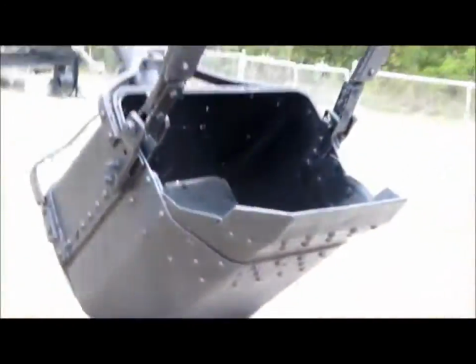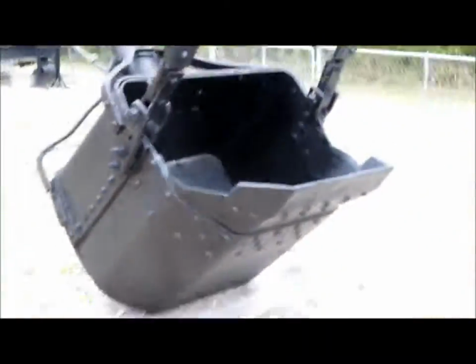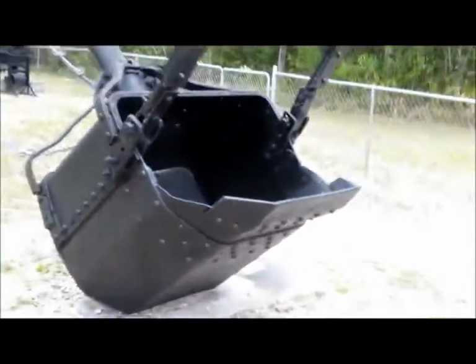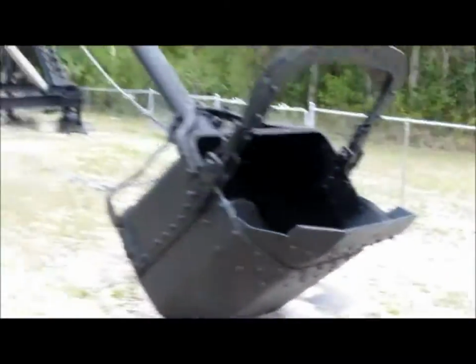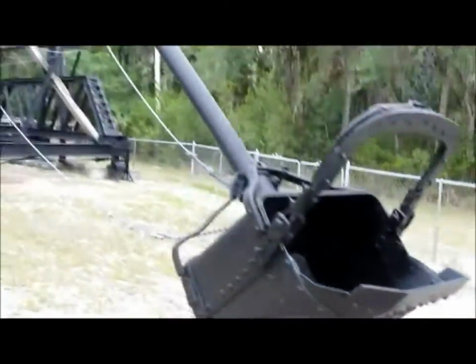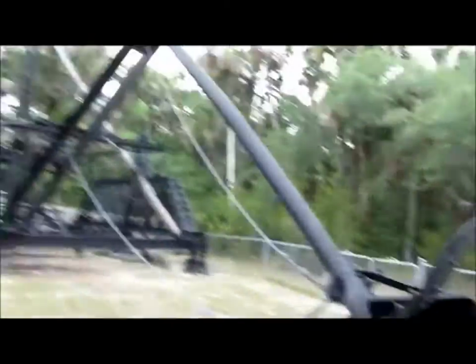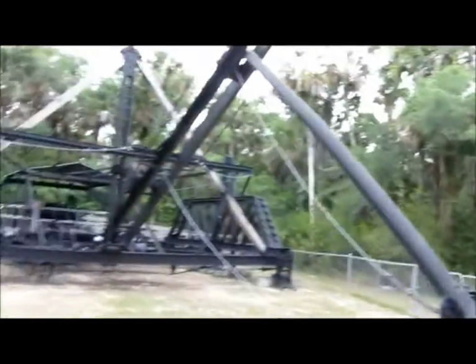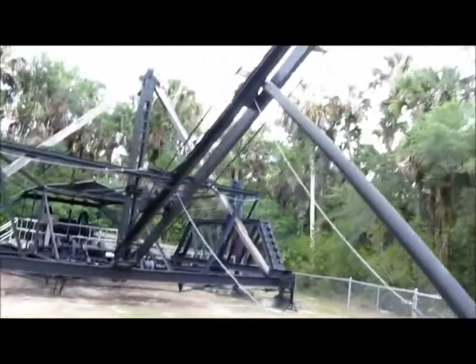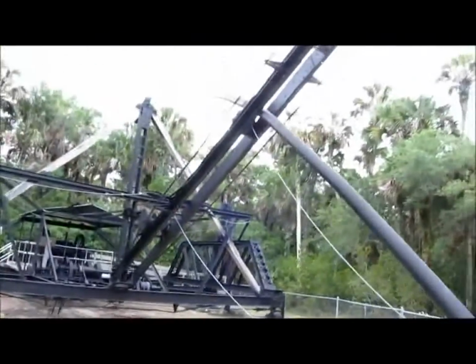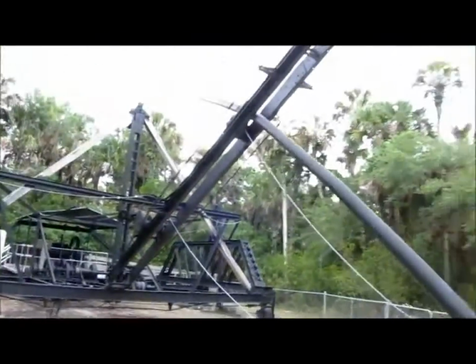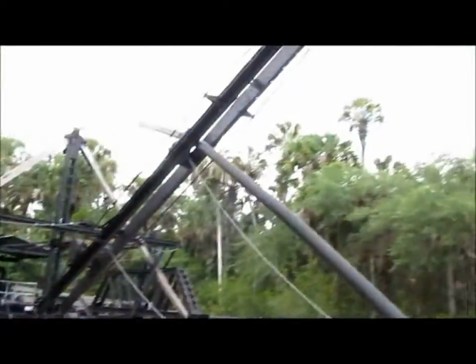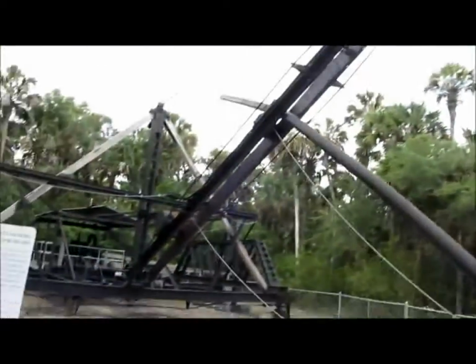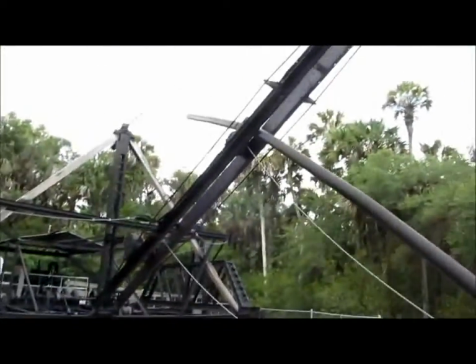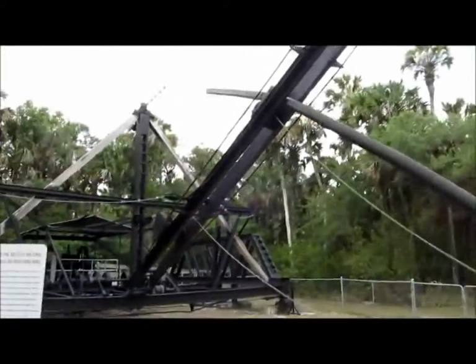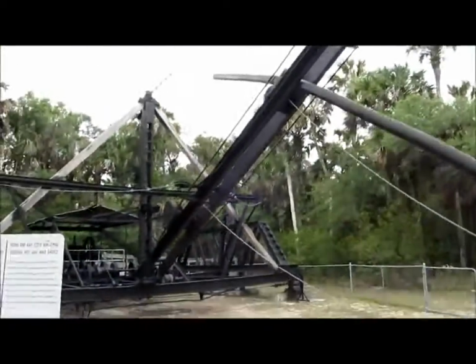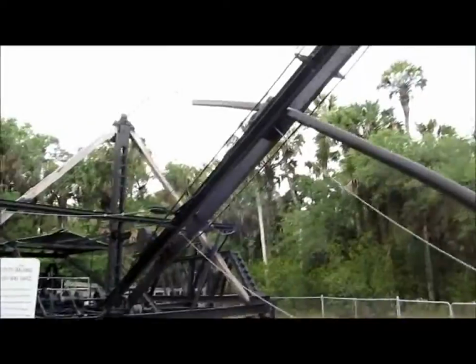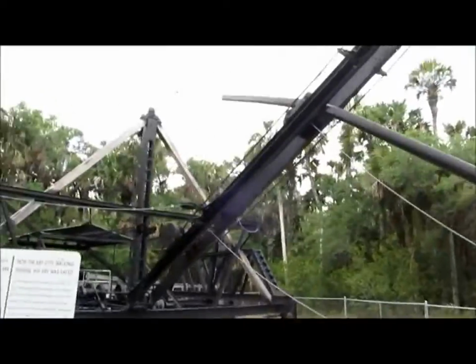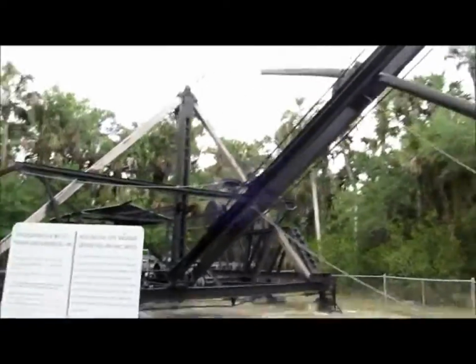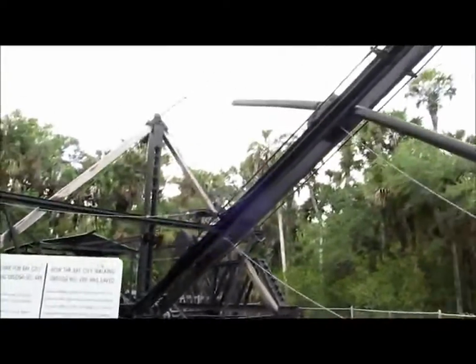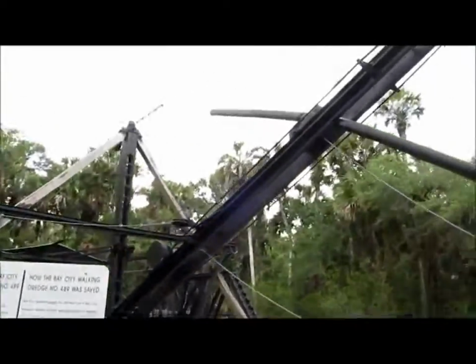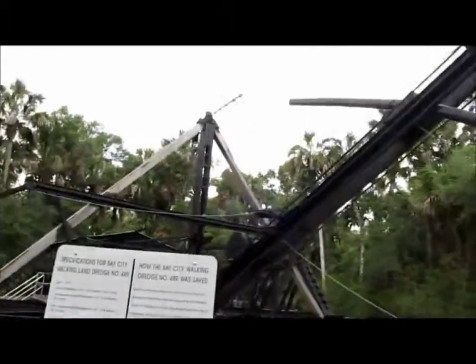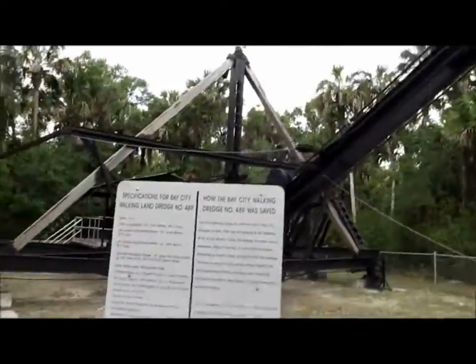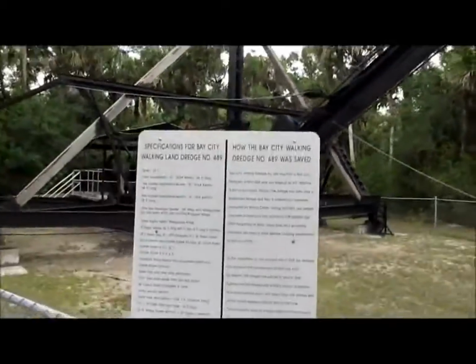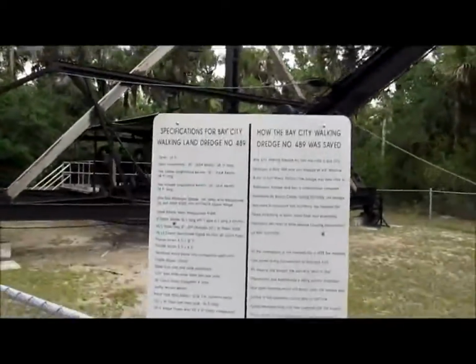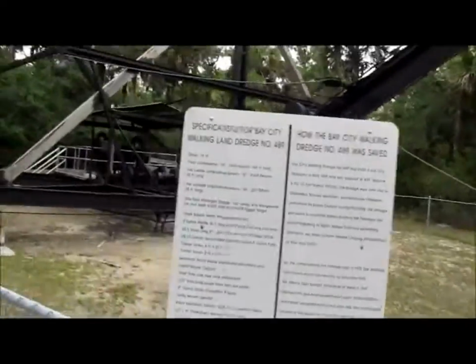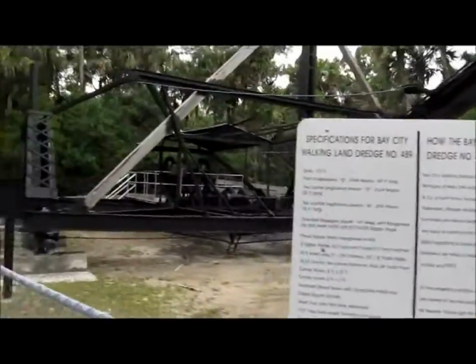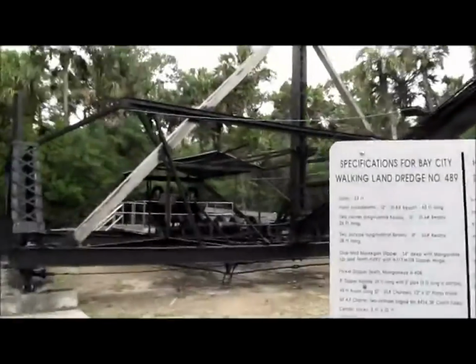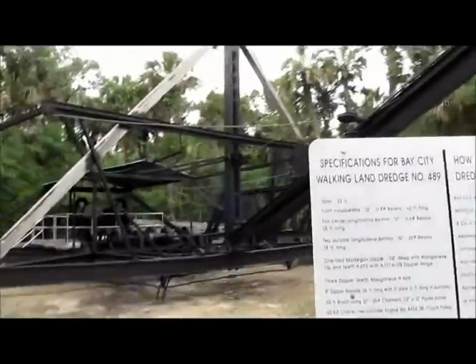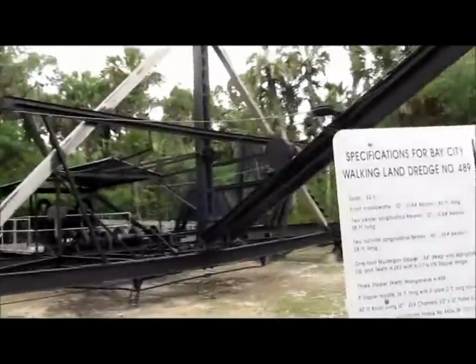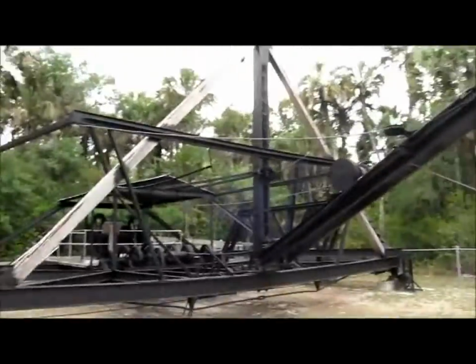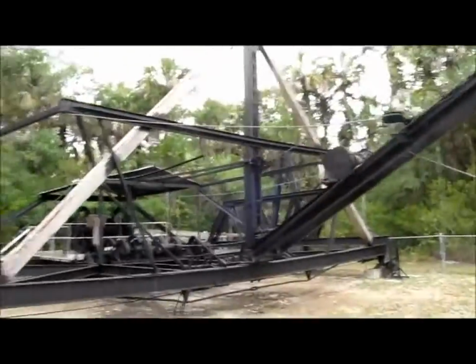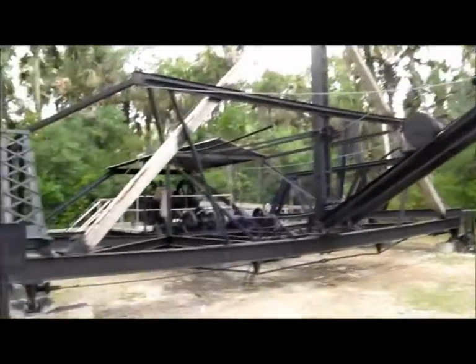Here's like the shovel. Here's all the pulleys. We're going to actually walk inside of it because you're allowed to do this. This thing is from the 1920s.